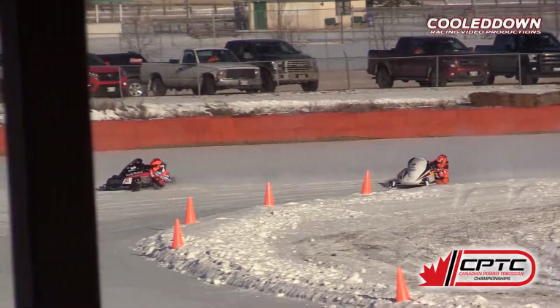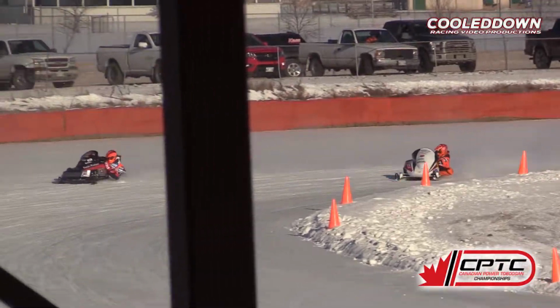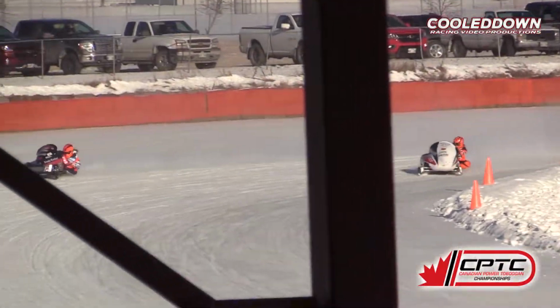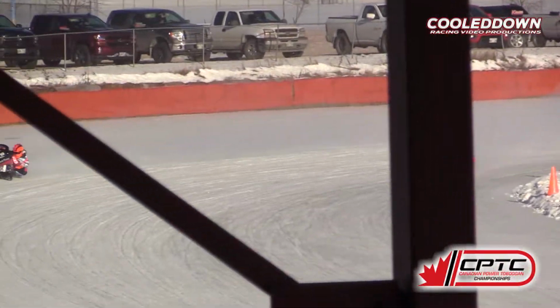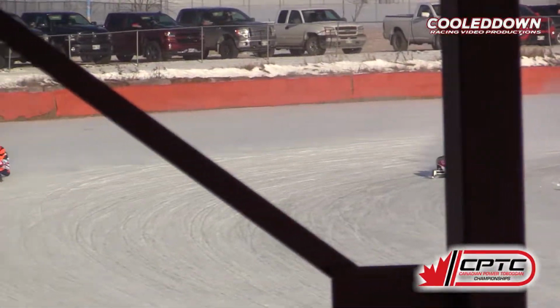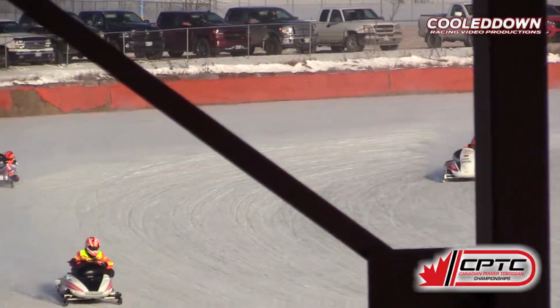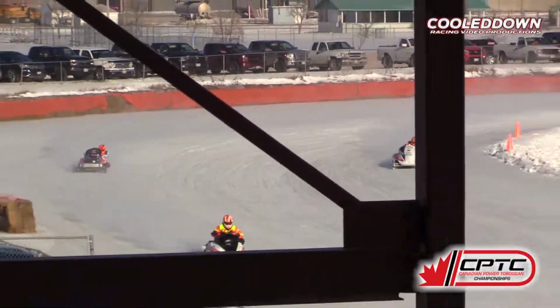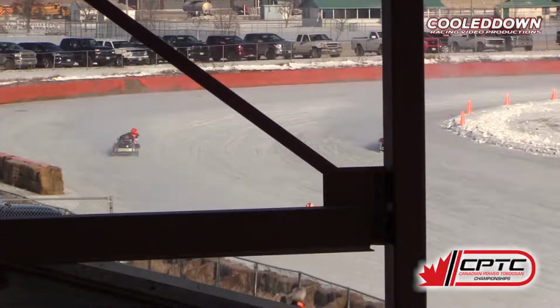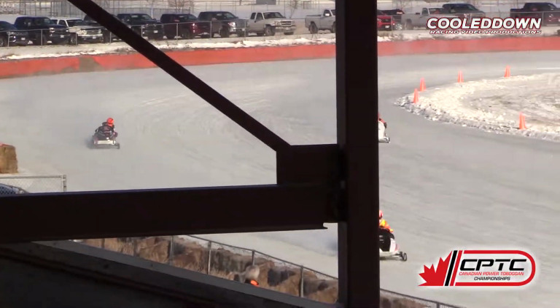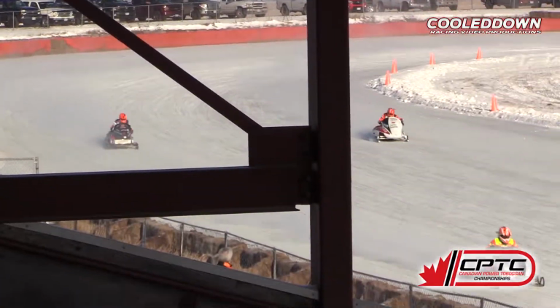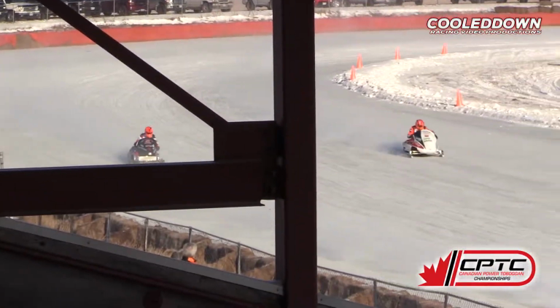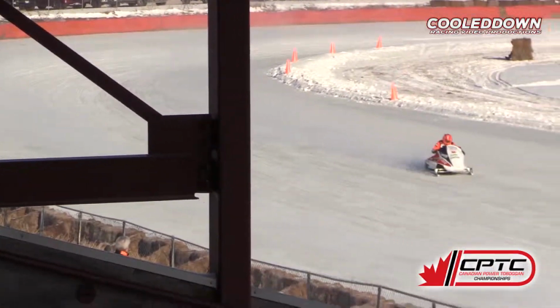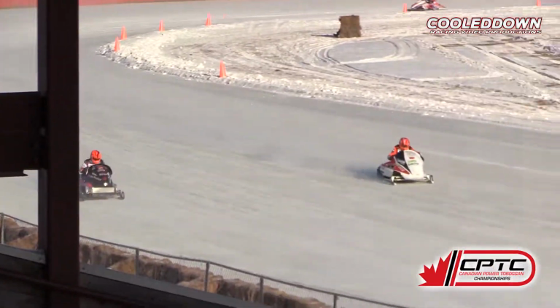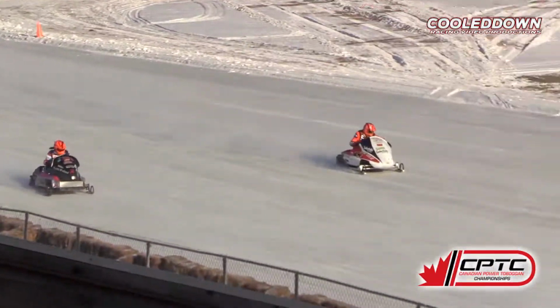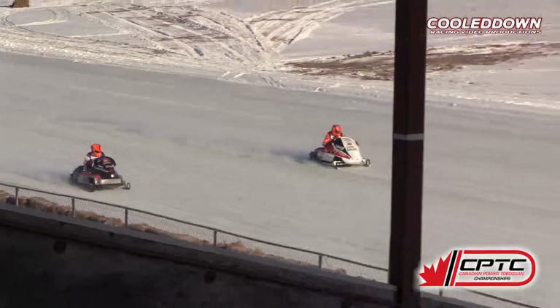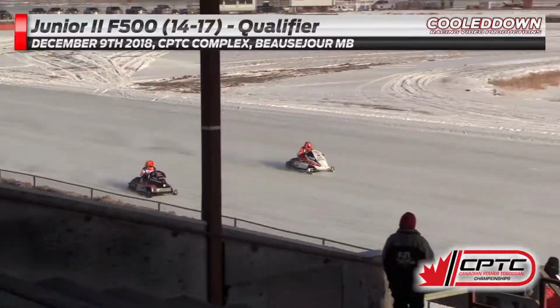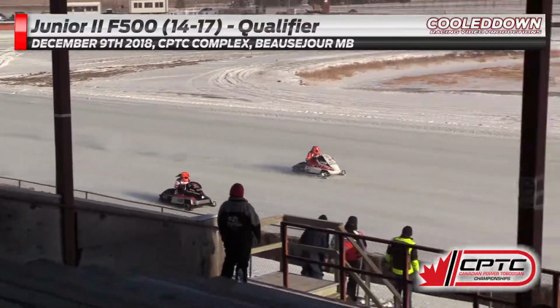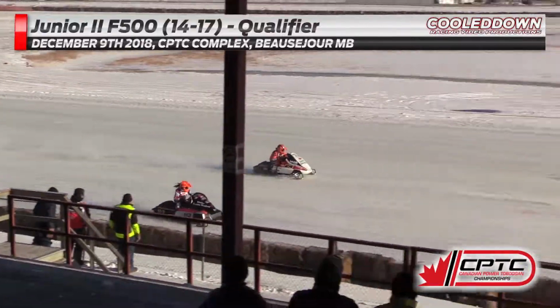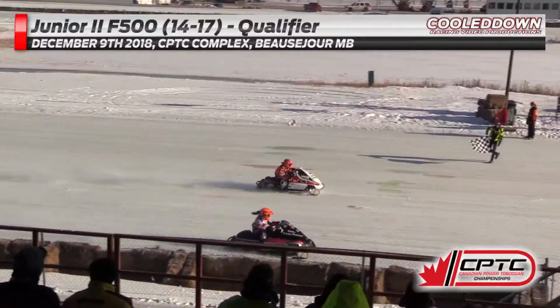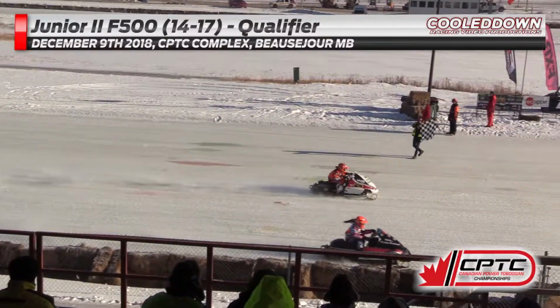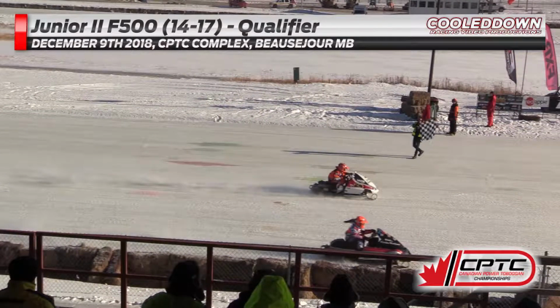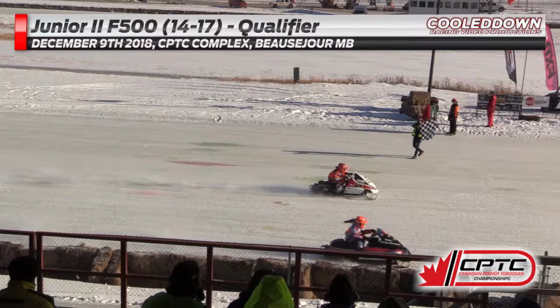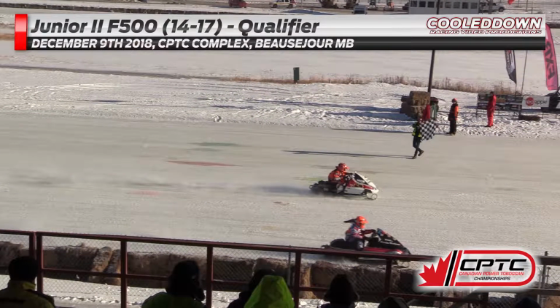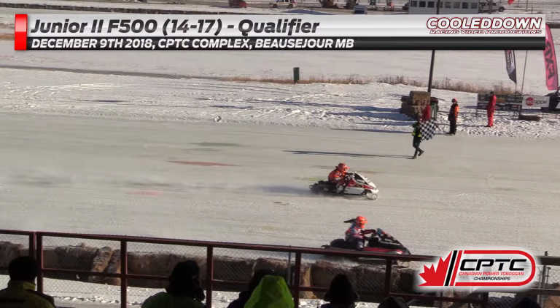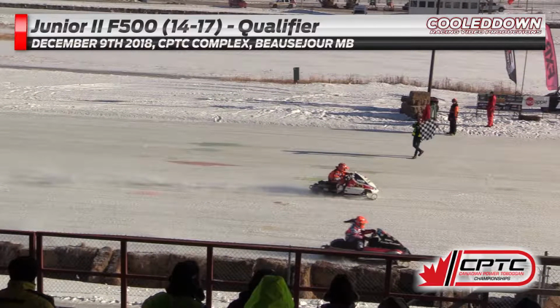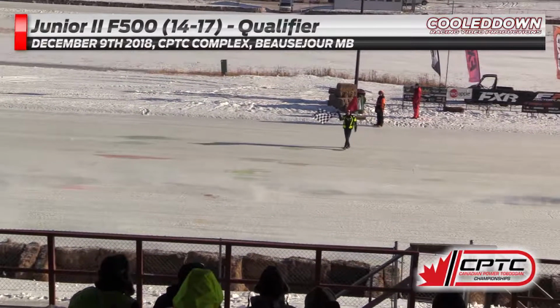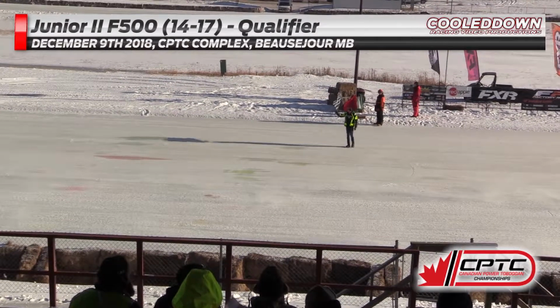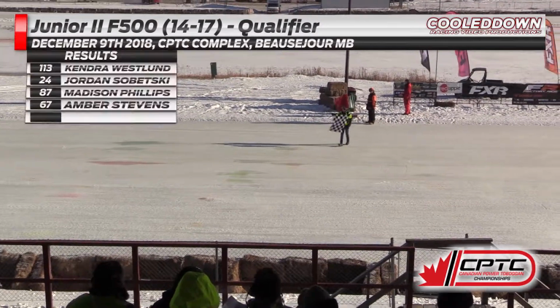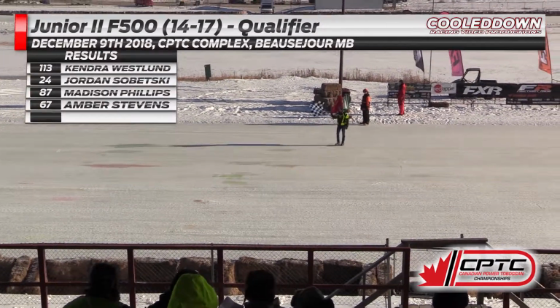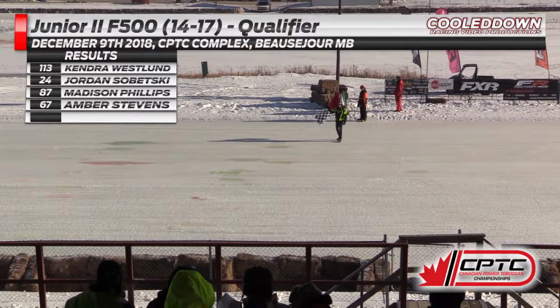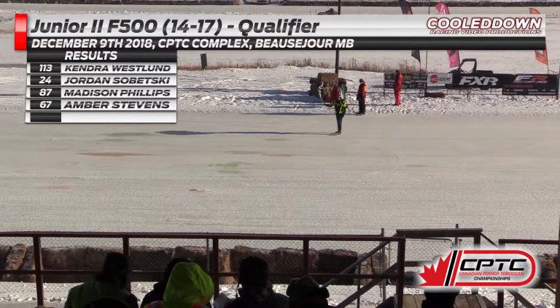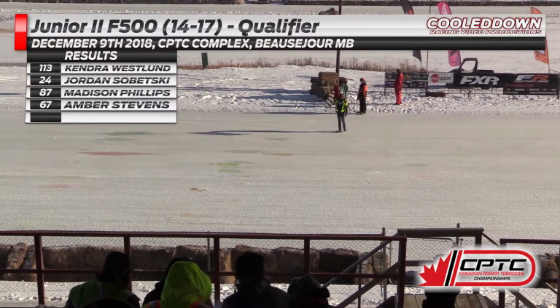Big pressure now on the leader going wide. Here's the race to the finish line — look at this one. That was too close to call from here.